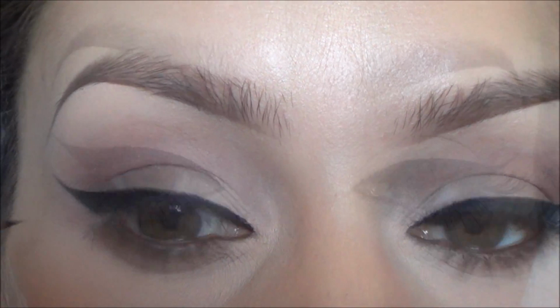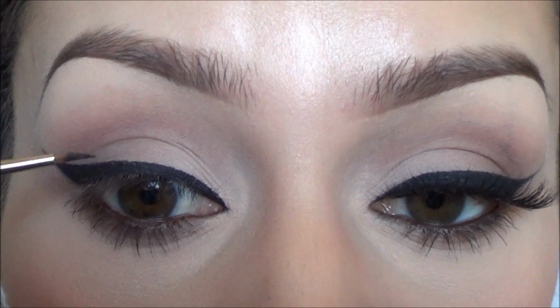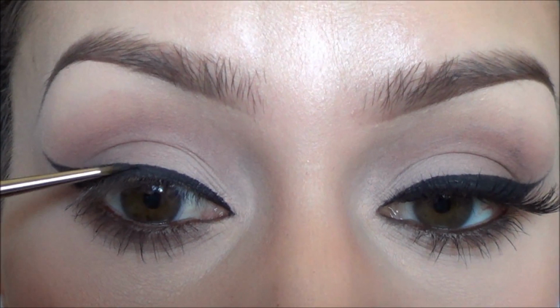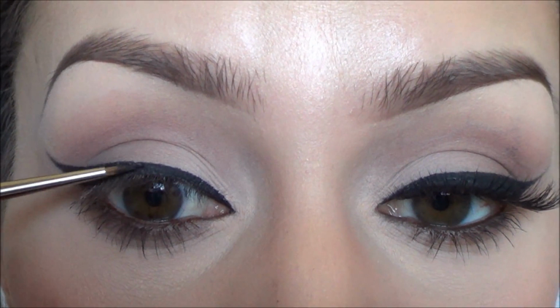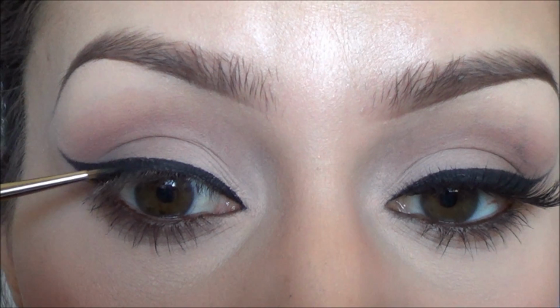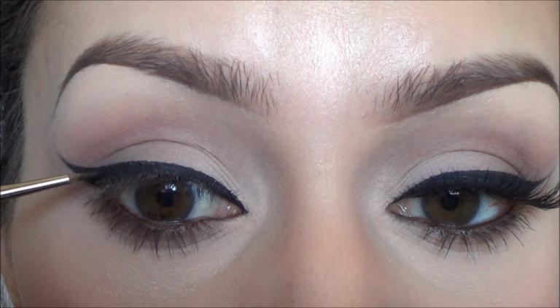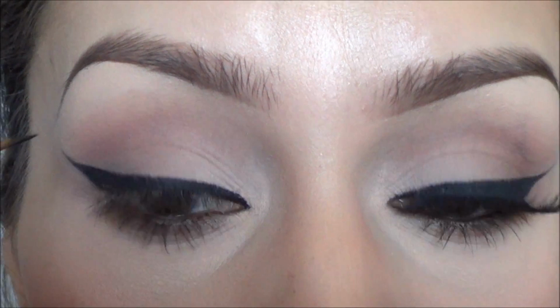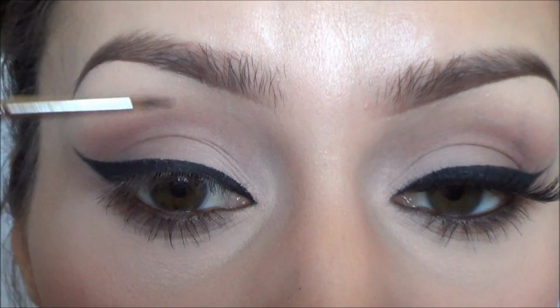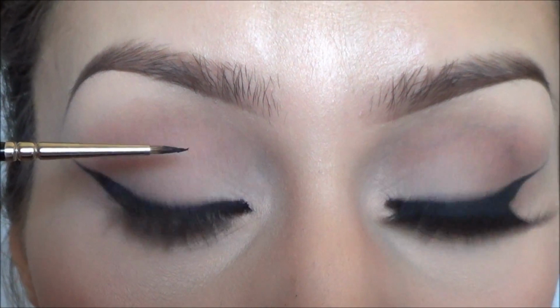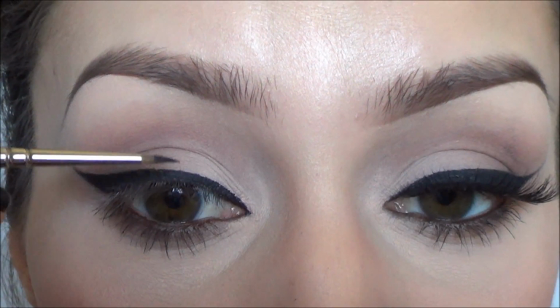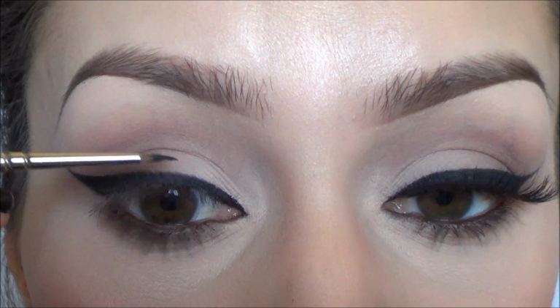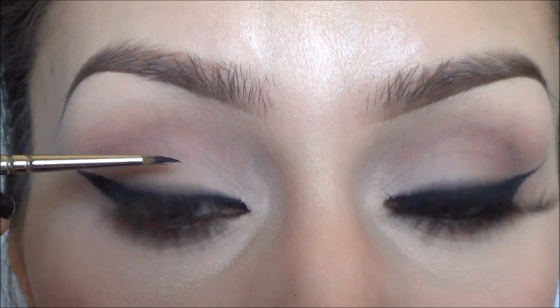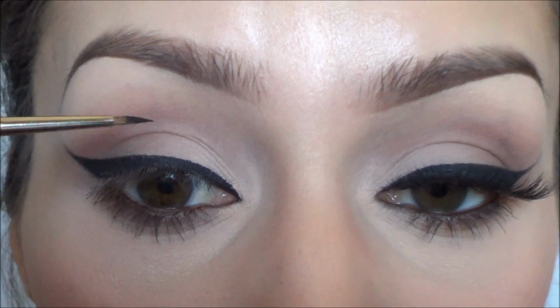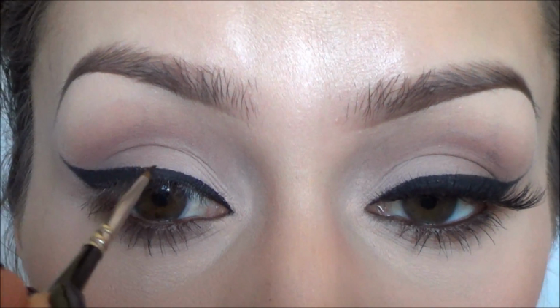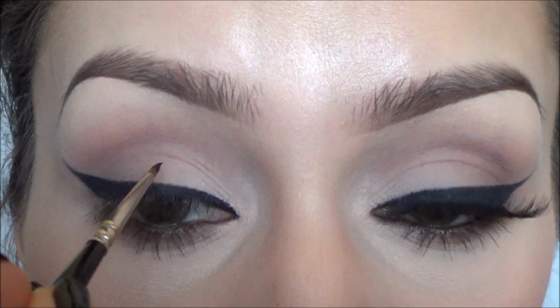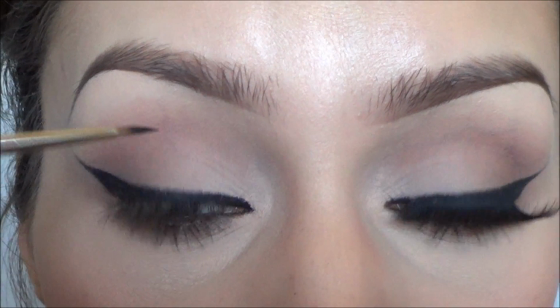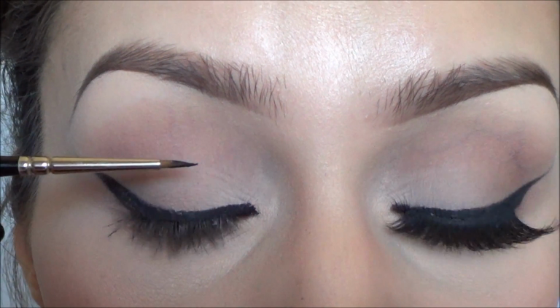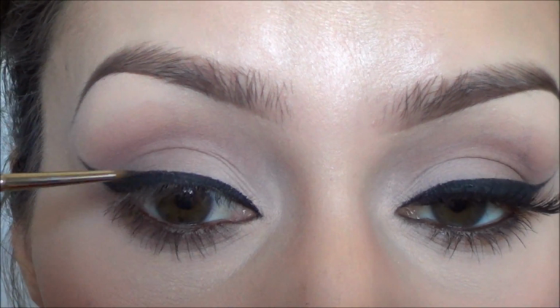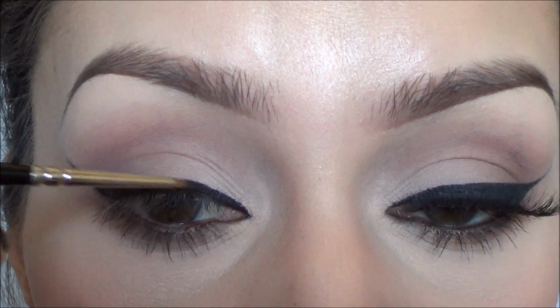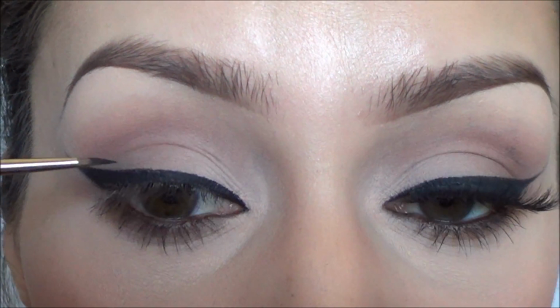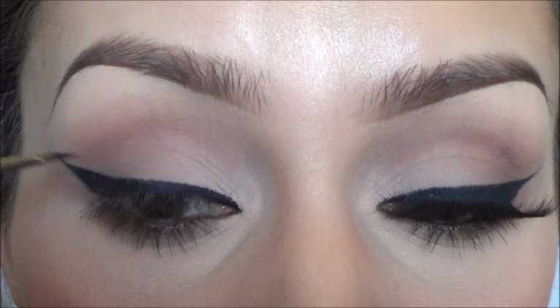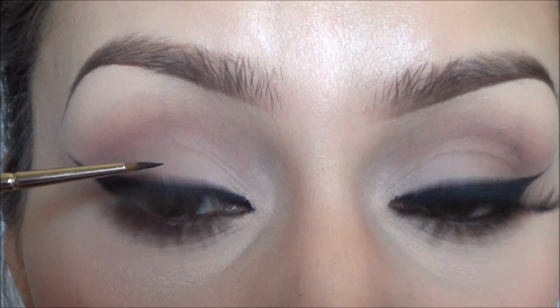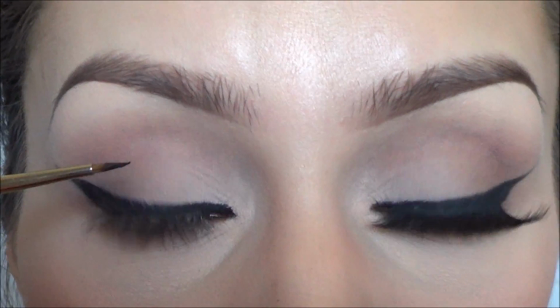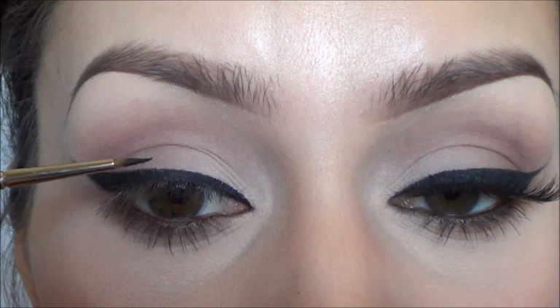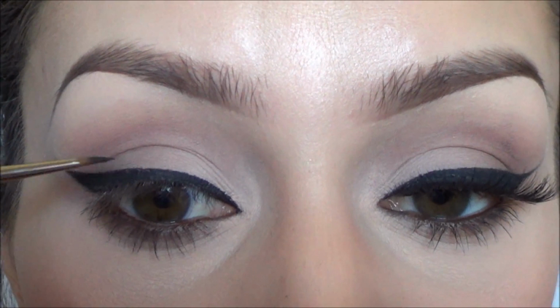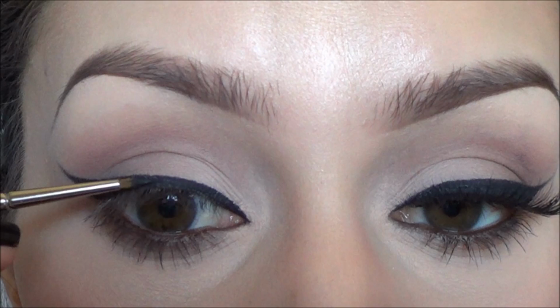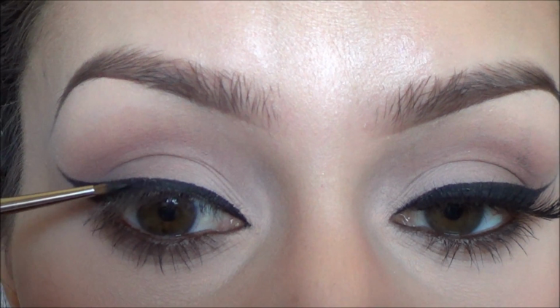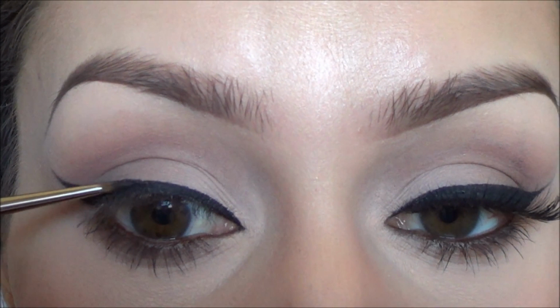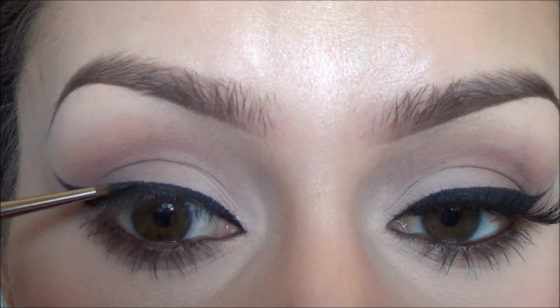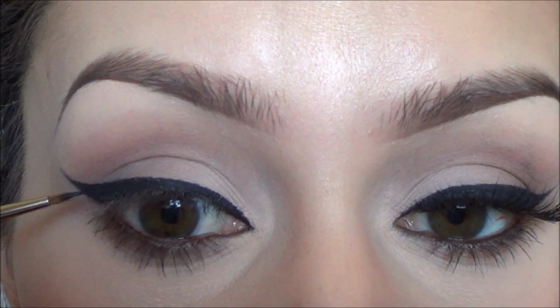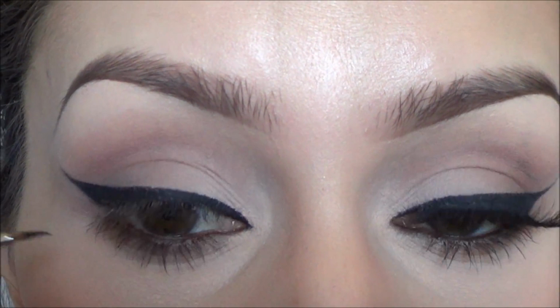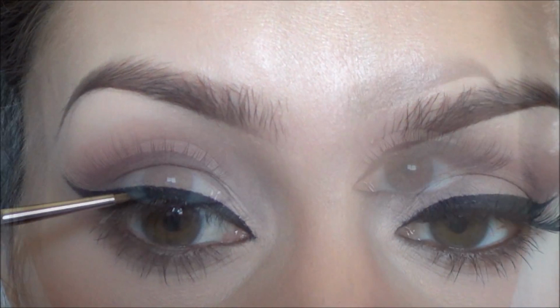That's pretty much it — that's how I do it. Again, if you hold the brush at an angle like this as opposed to like this, it'll do the work for you and make that line a little straighter and easier. So if you want, try practicing that and hopefully that helps.